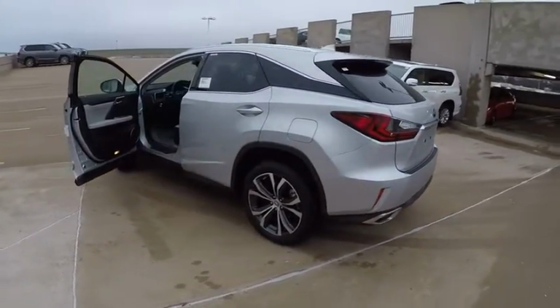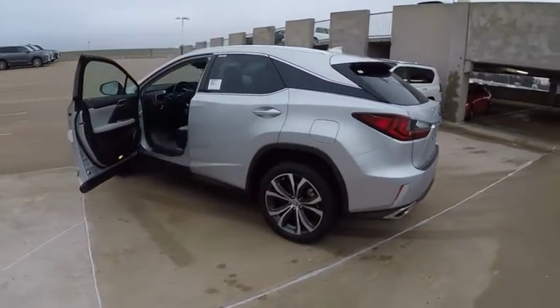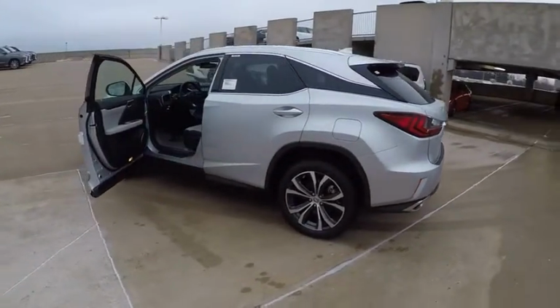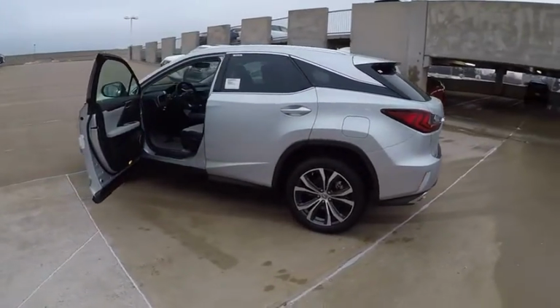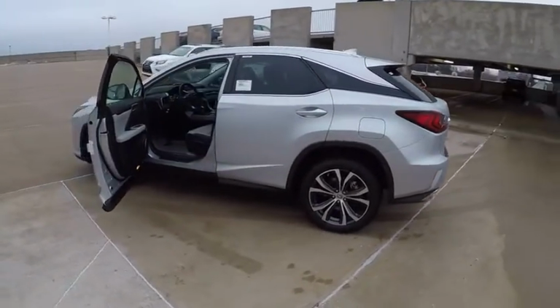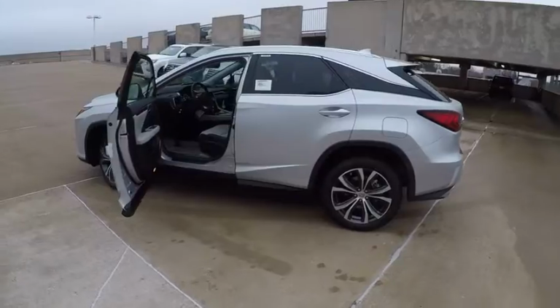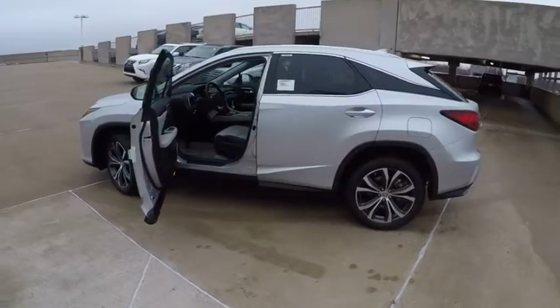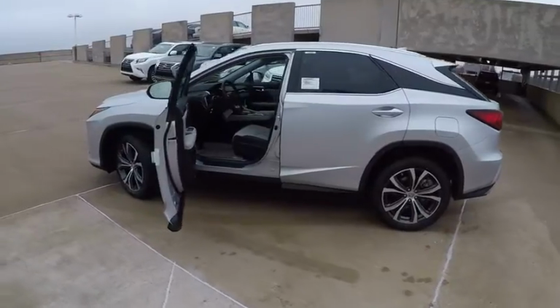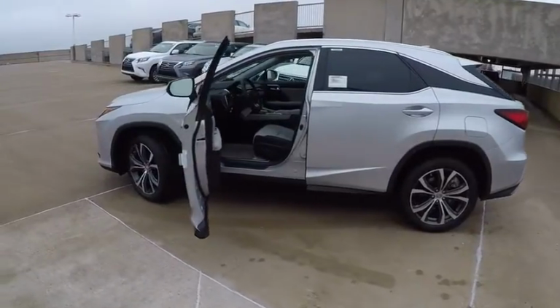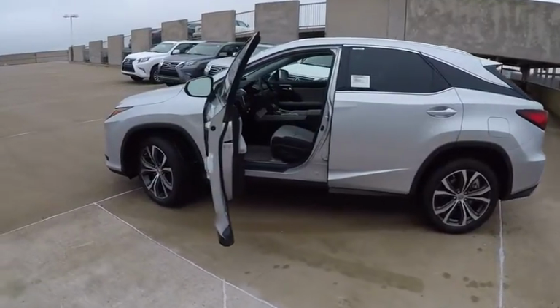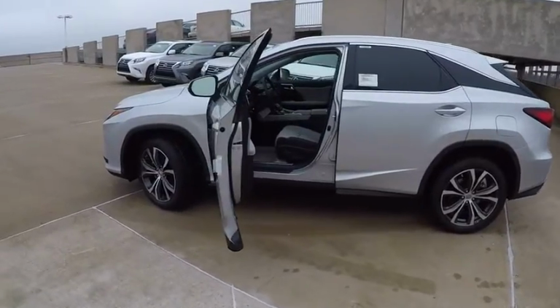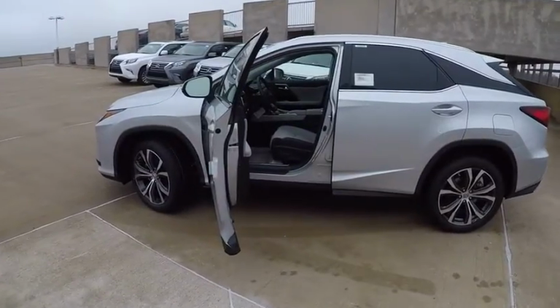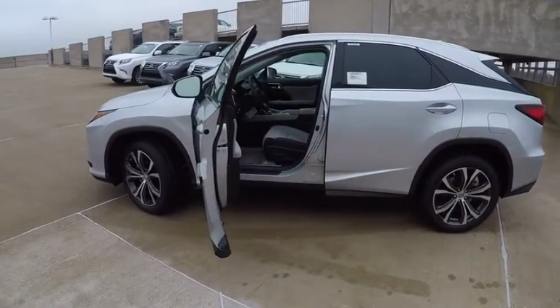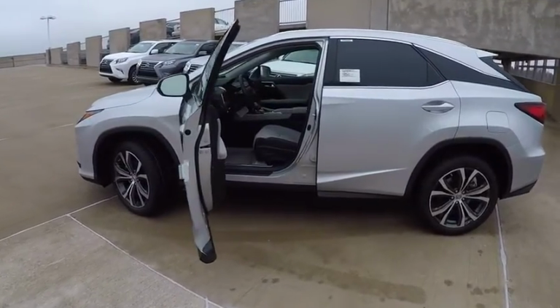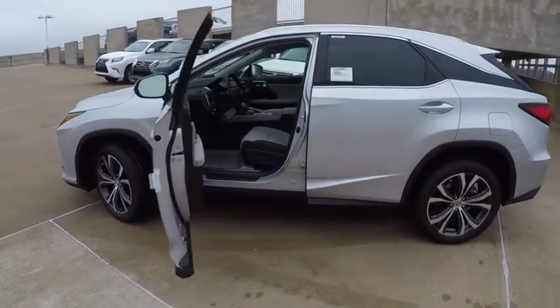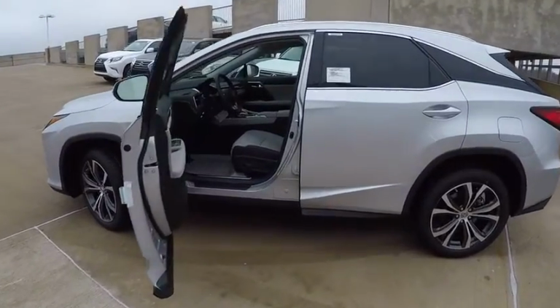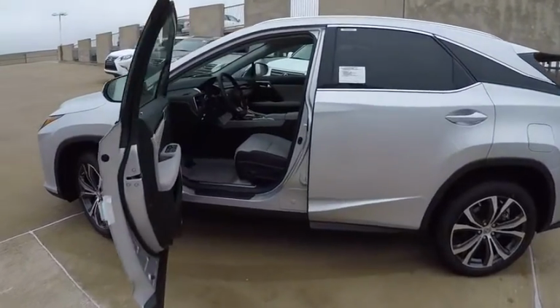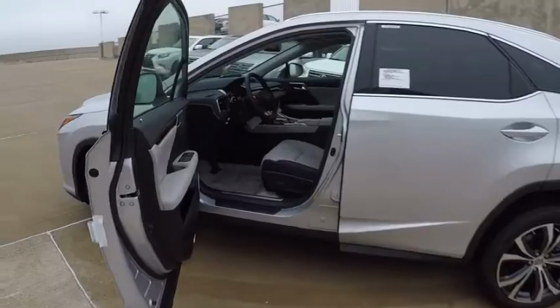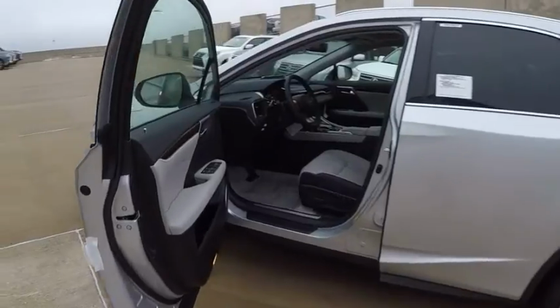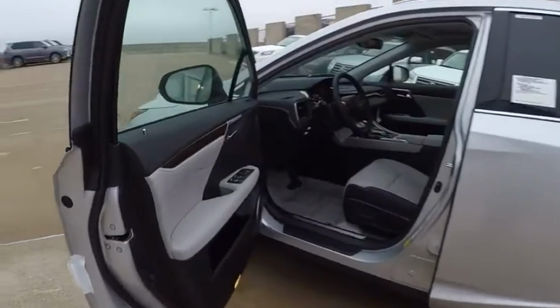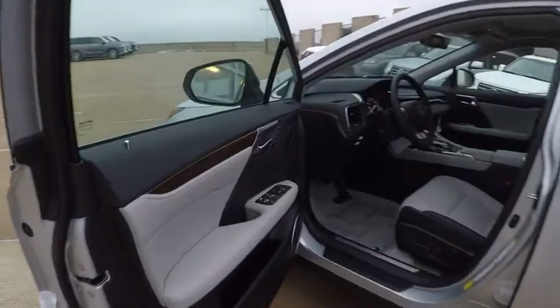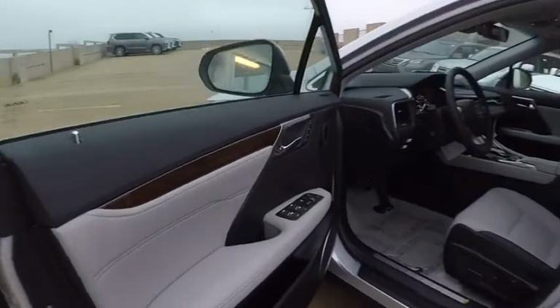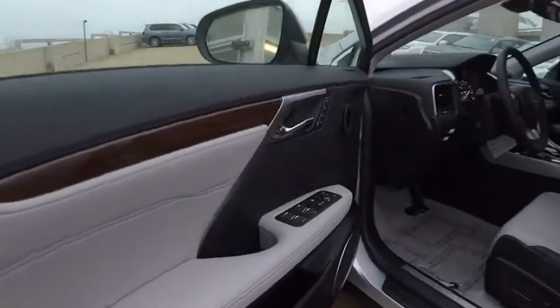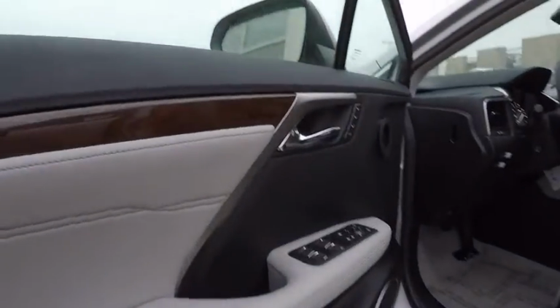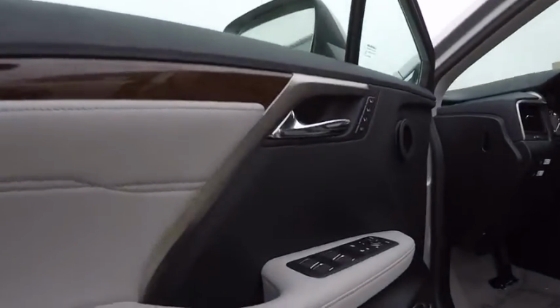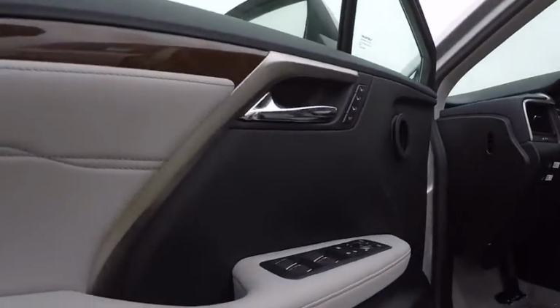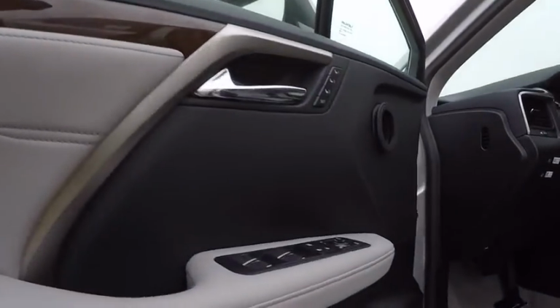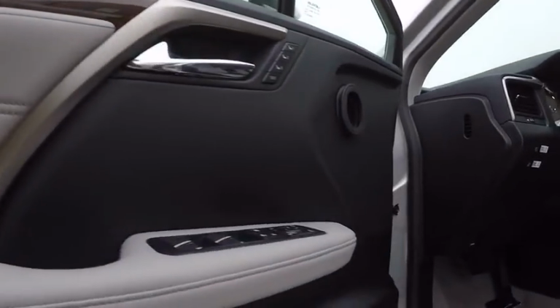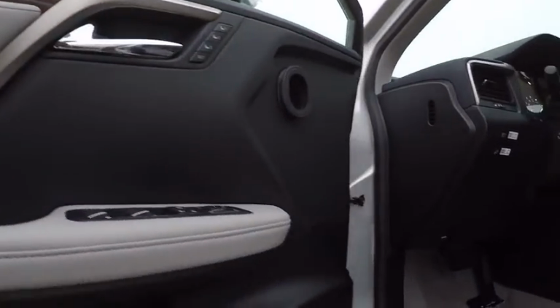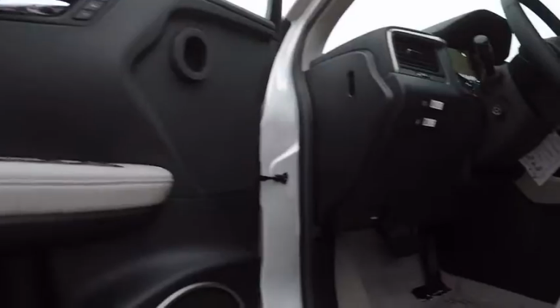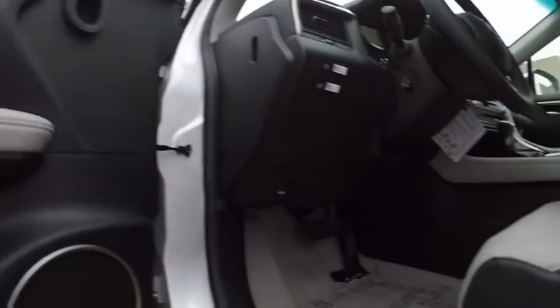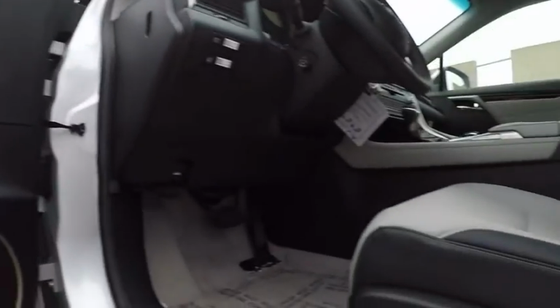Here are some of this vehicle's great options: traction control, child safety locks, clock, trip computer, compass, power brakes, cargo area light, rear floor mats, tachometer, rear view camera.